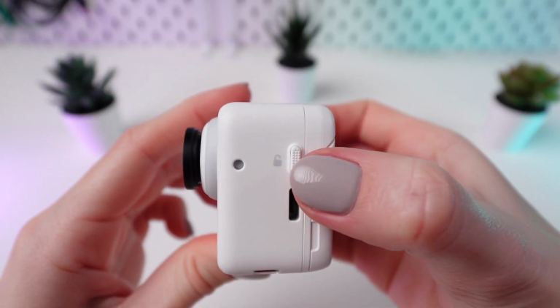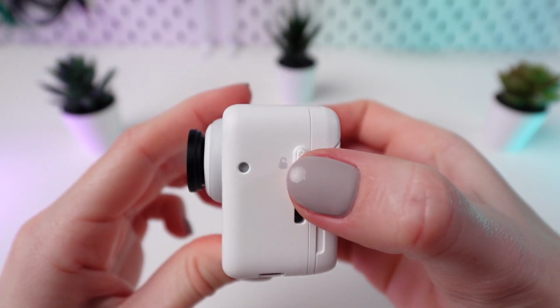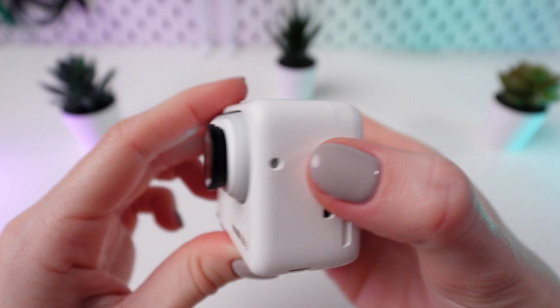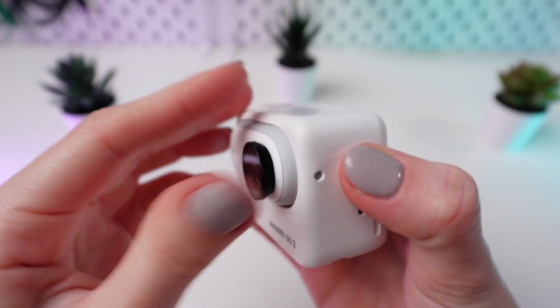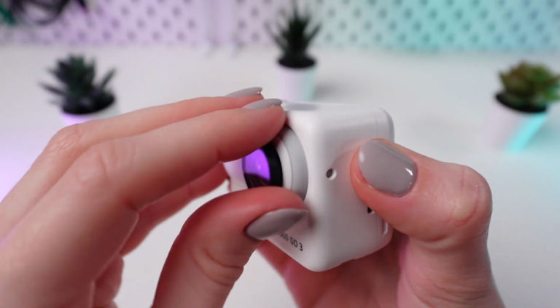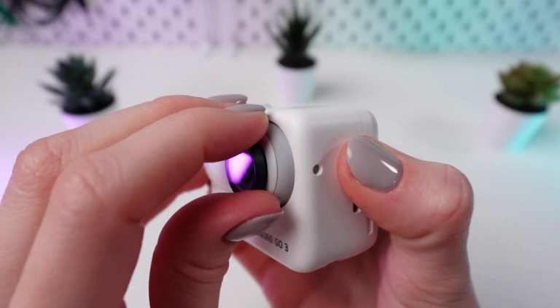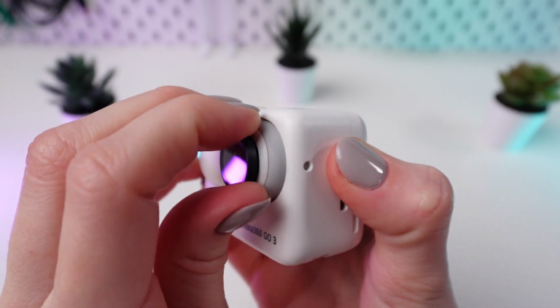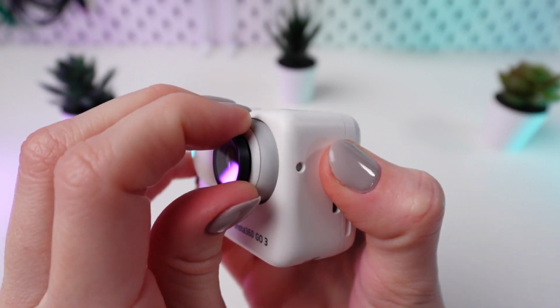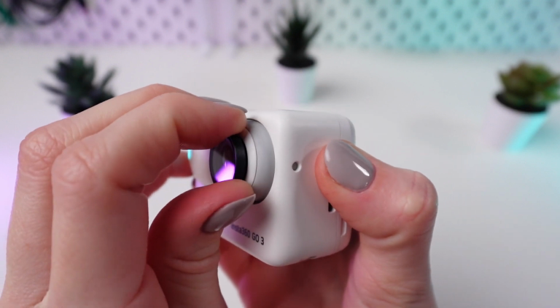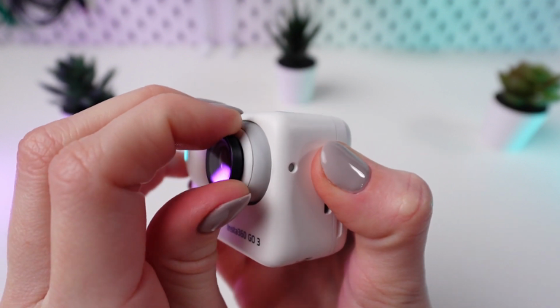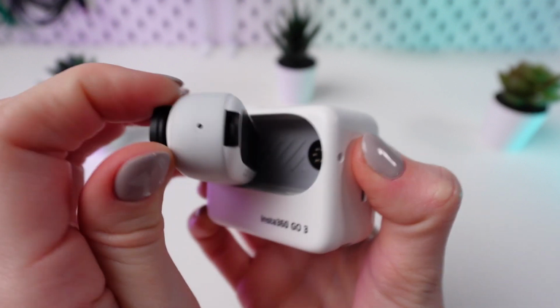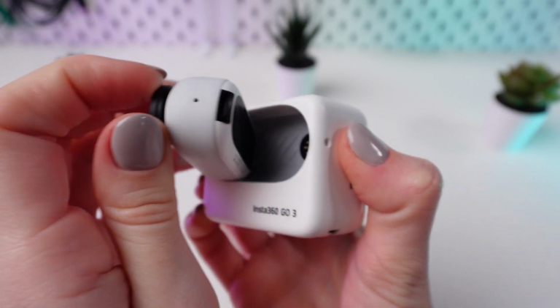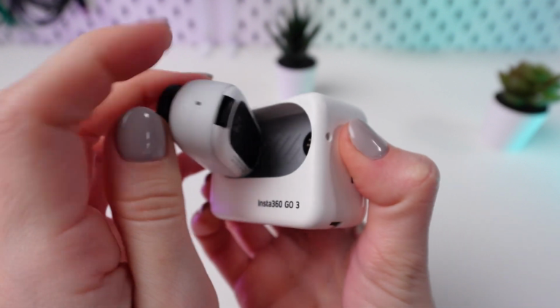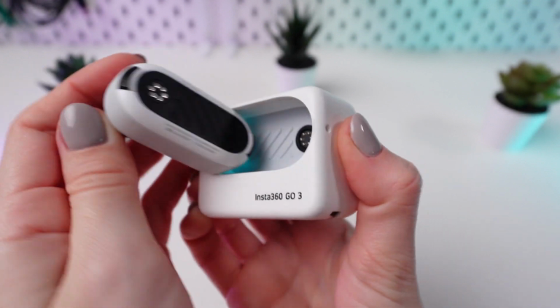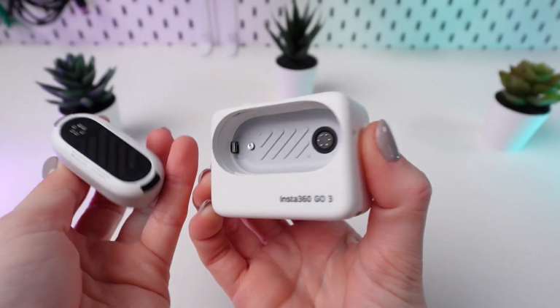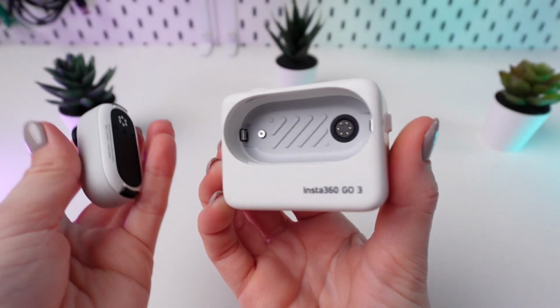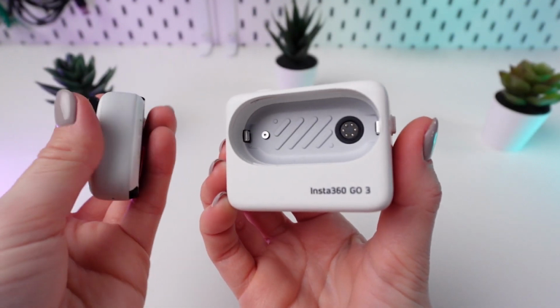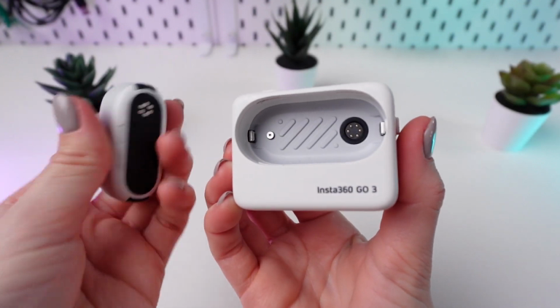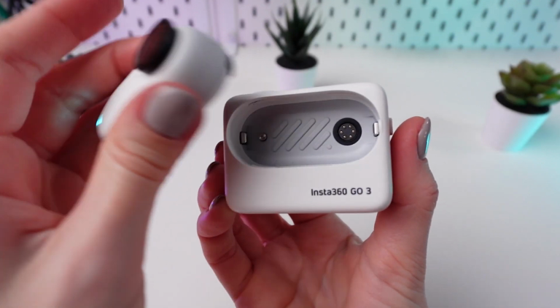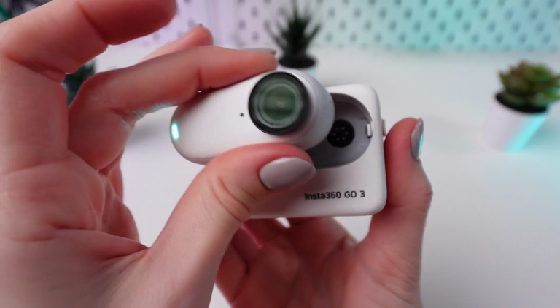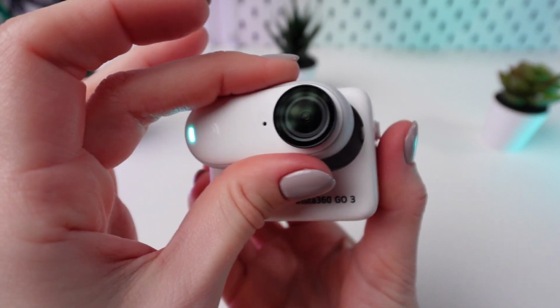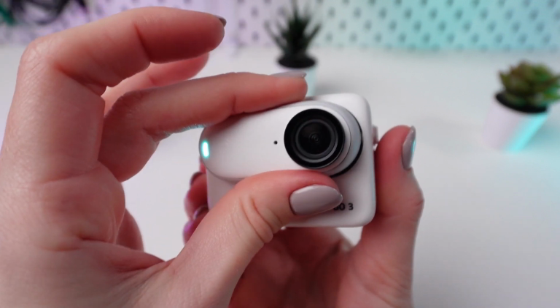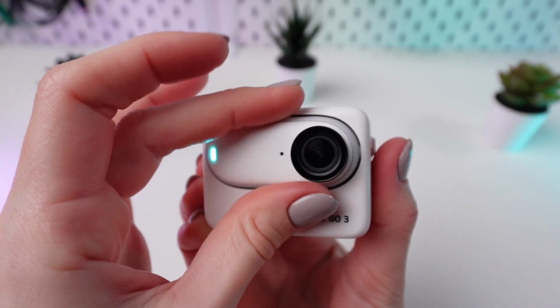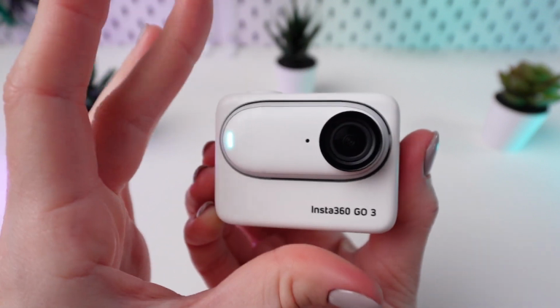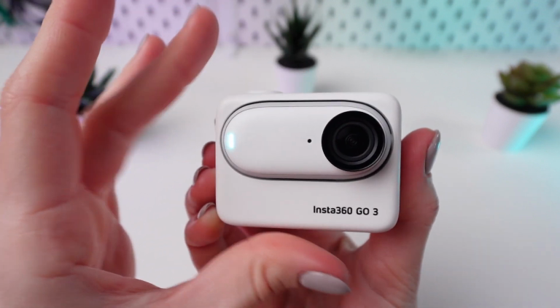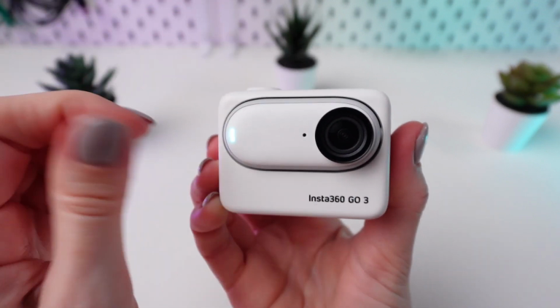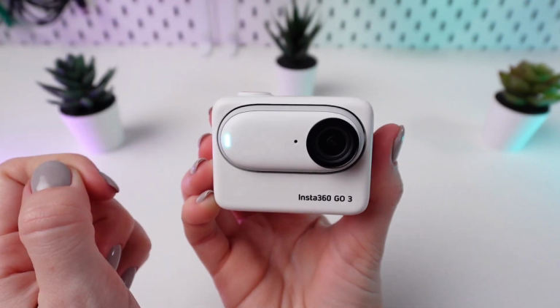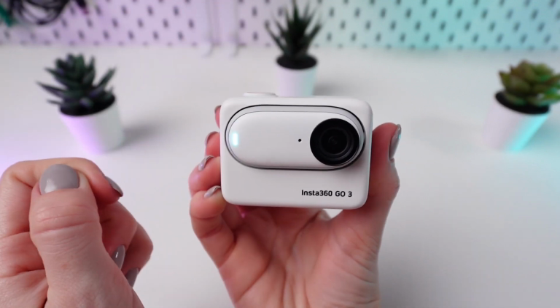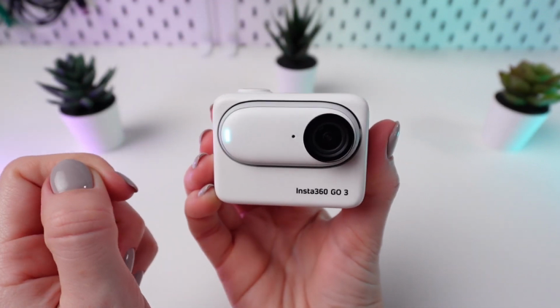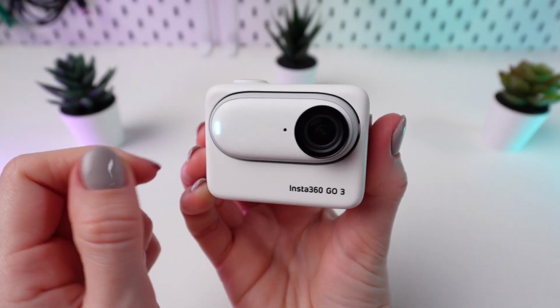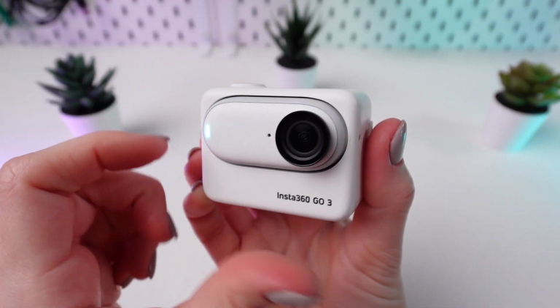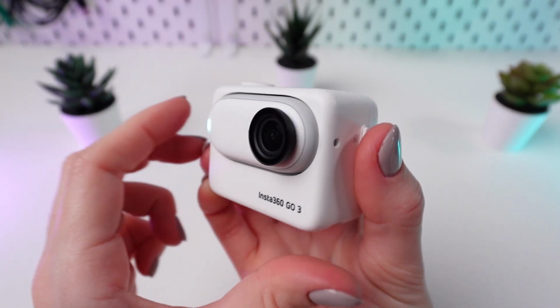When placing it back, ensure it's properly reinserted into the ActionPod. Upon reintegration, the ActionPod automatically initiates charging for the camera.